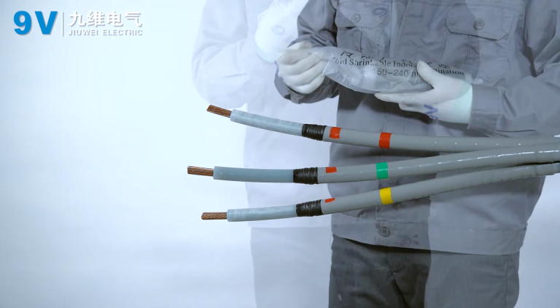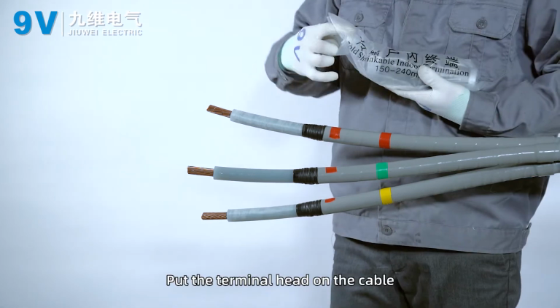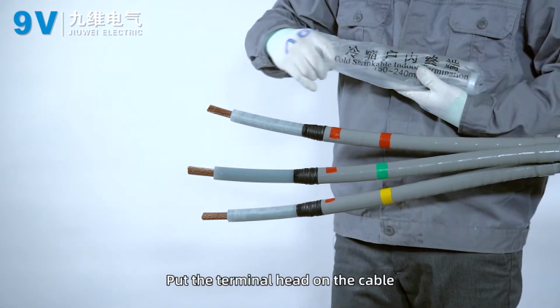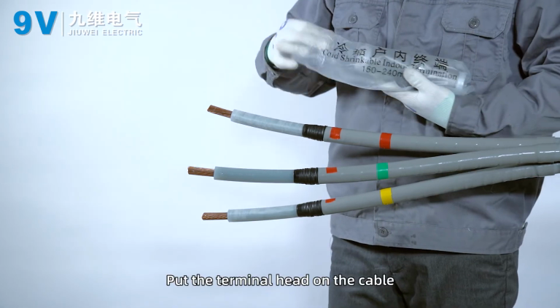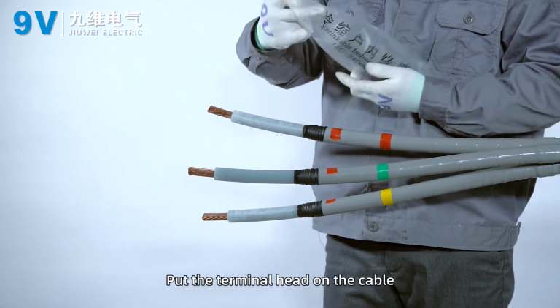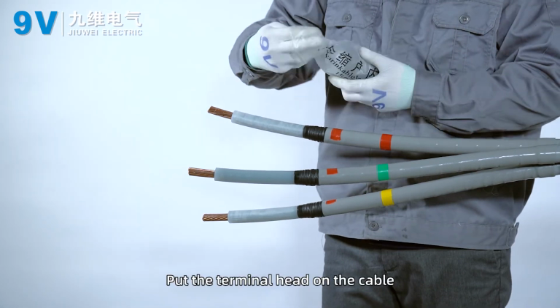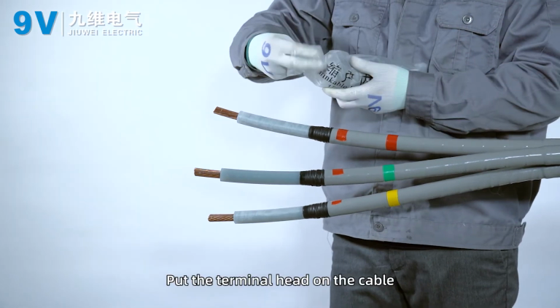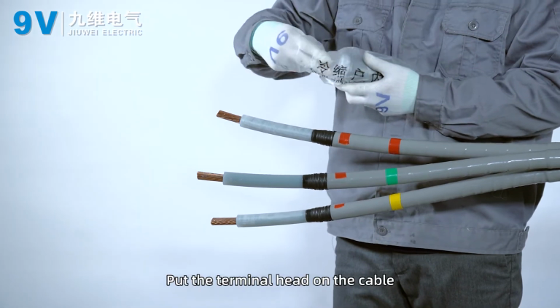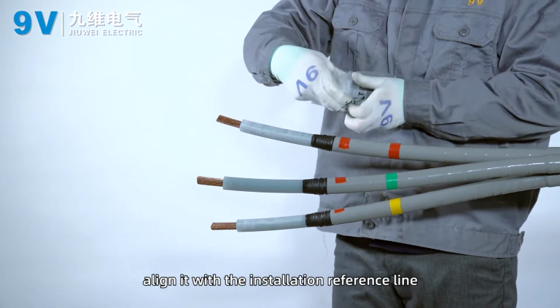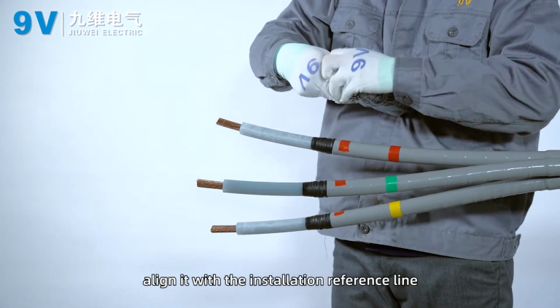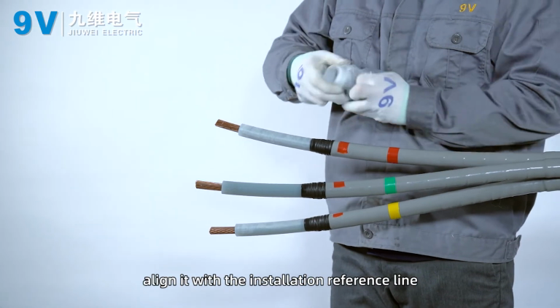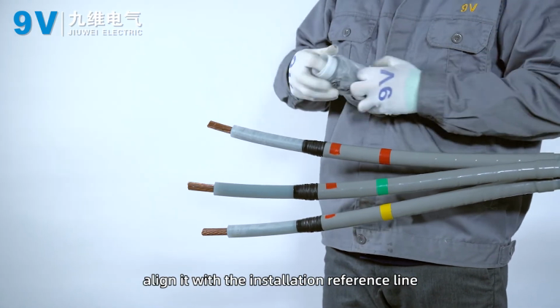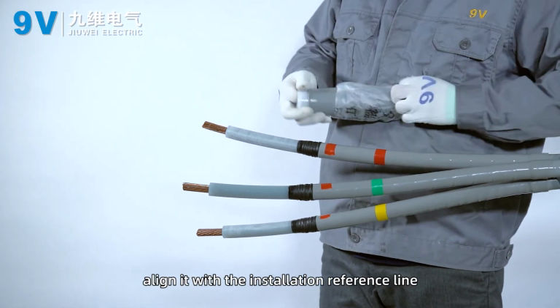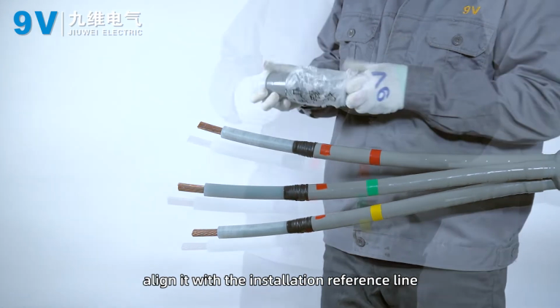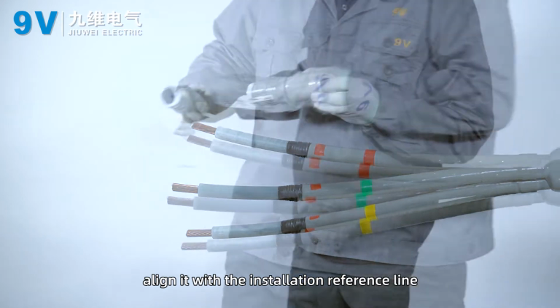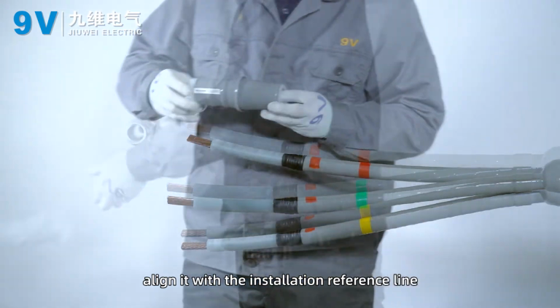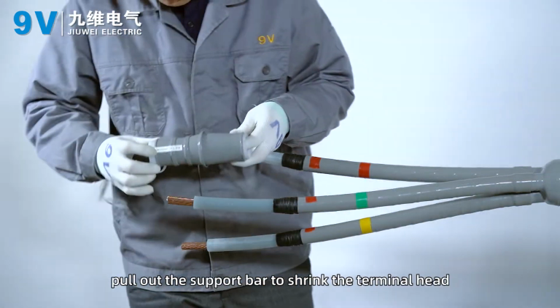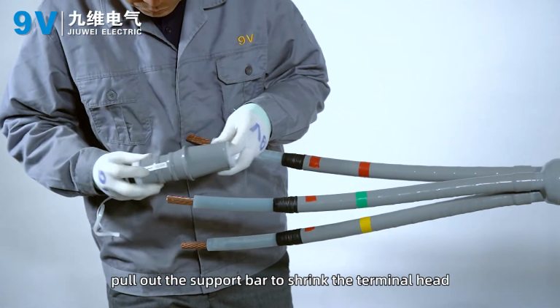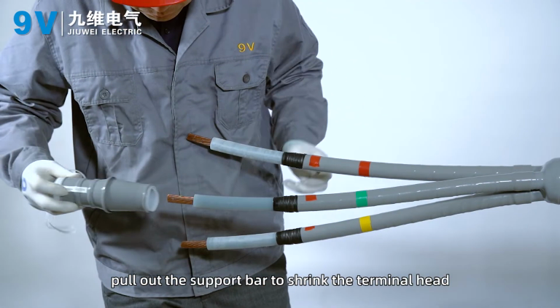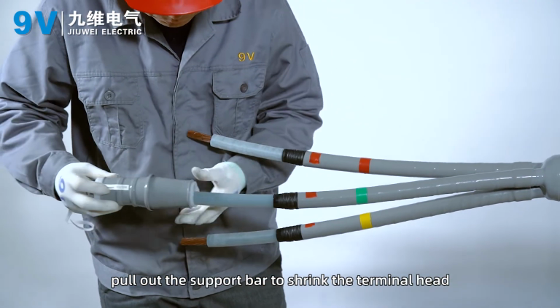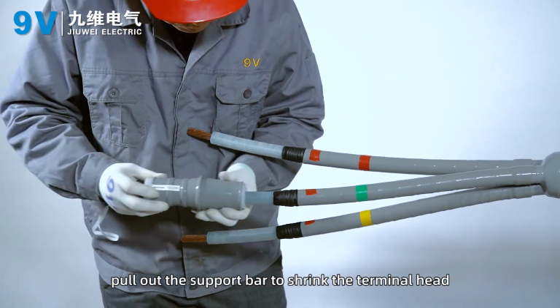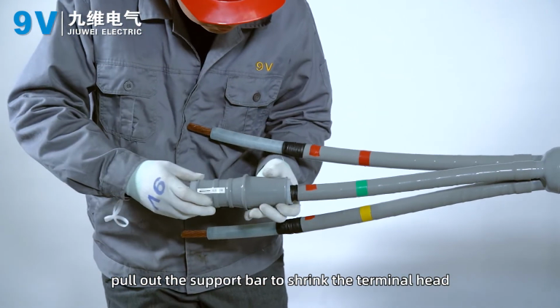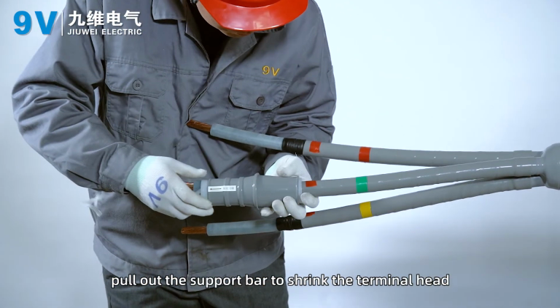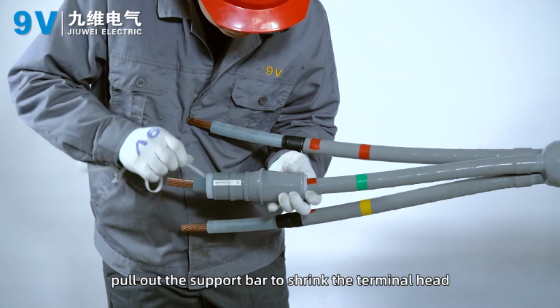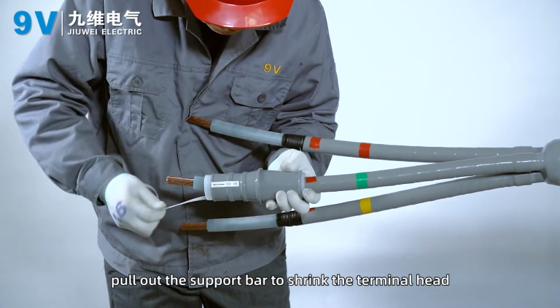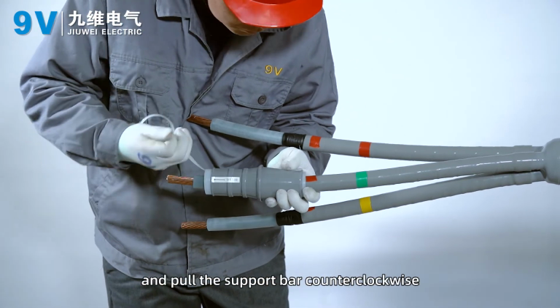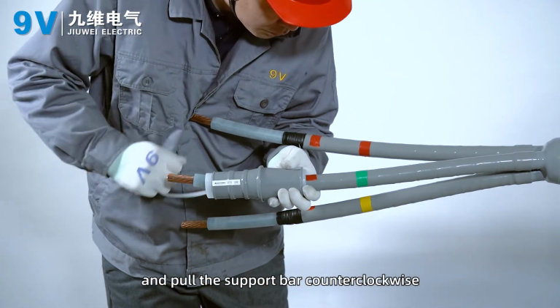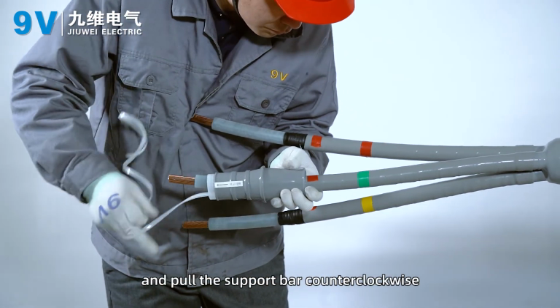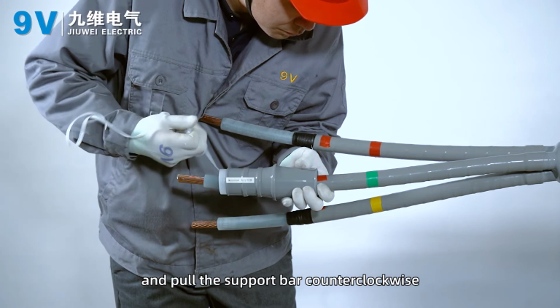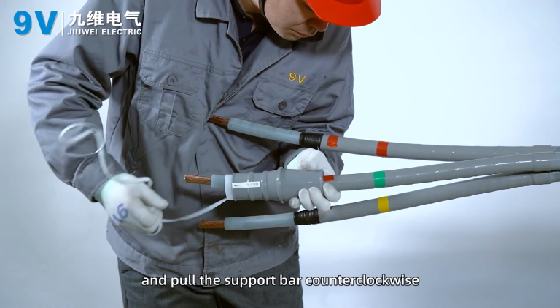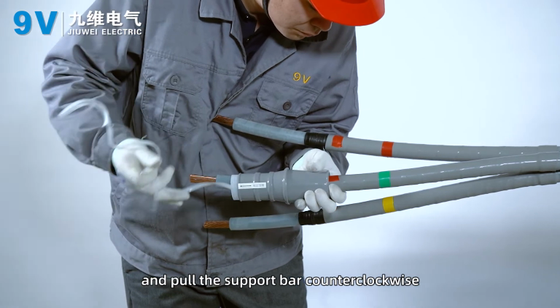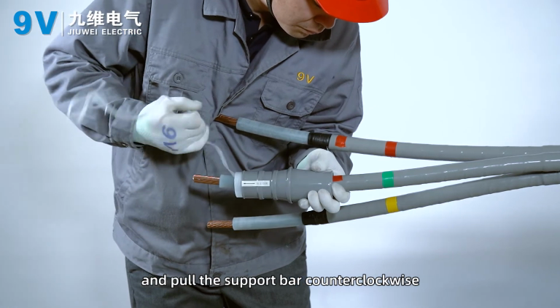Put the terminal head on the cable, align it with the installation reference line, put out the support bar to shrink the terminal head, and pull the support bar counter-clockwise.